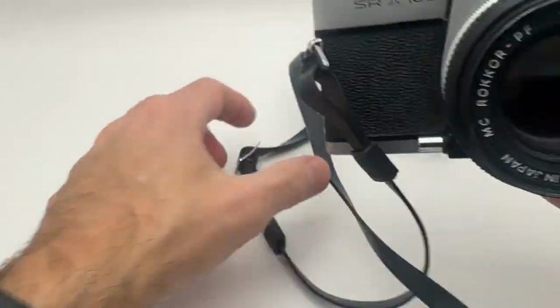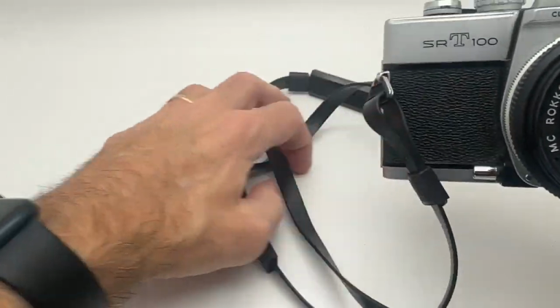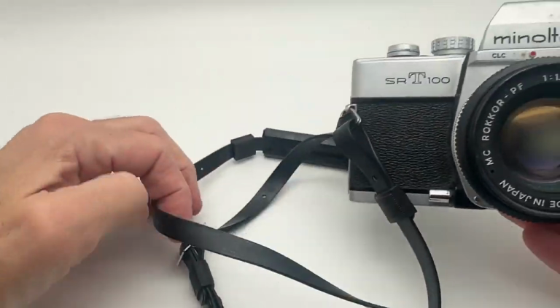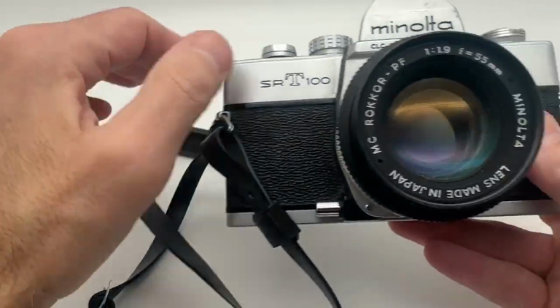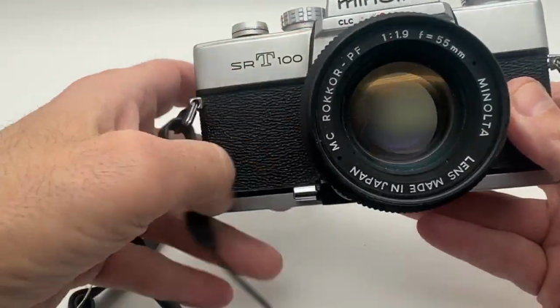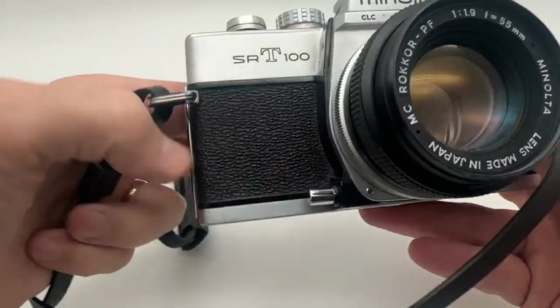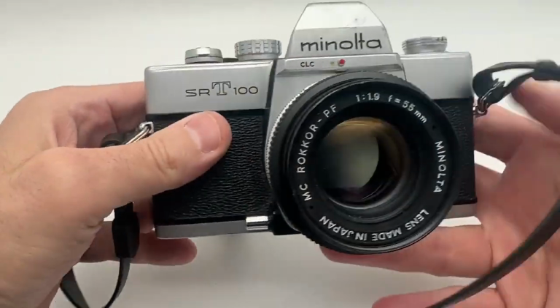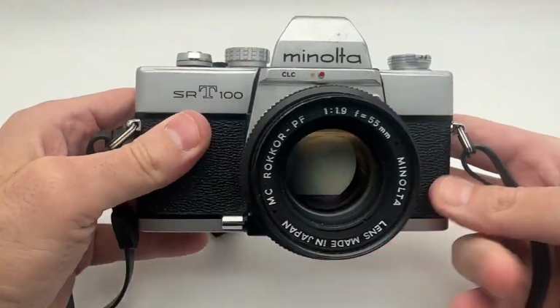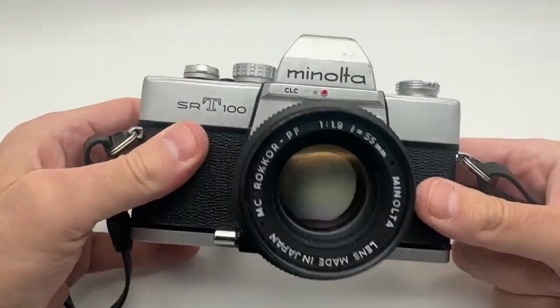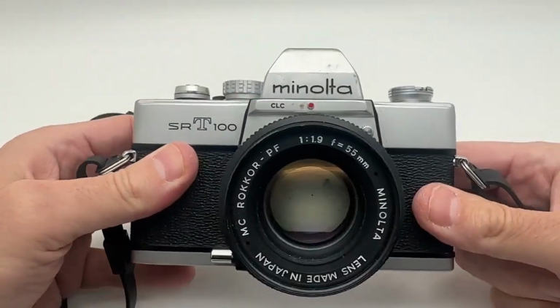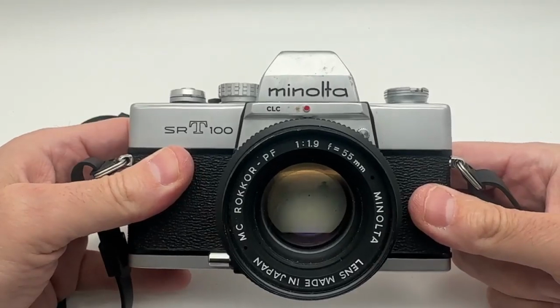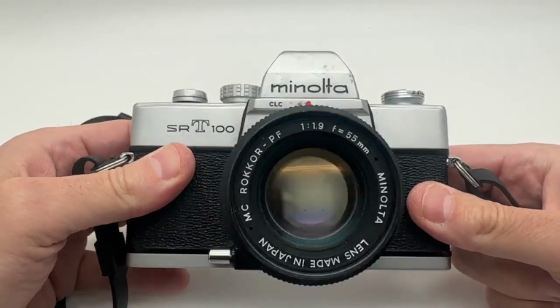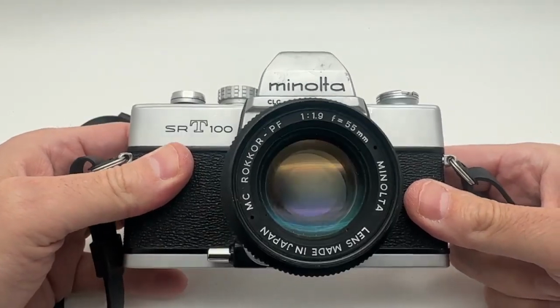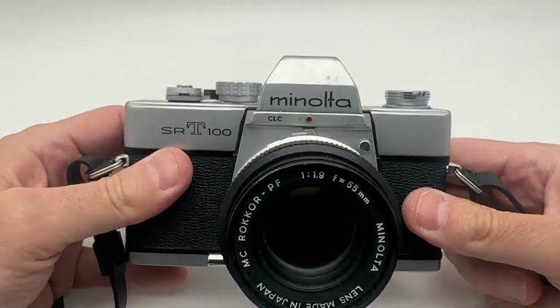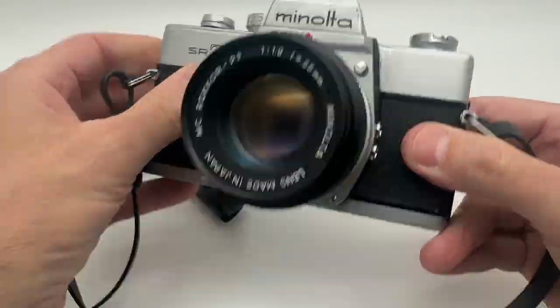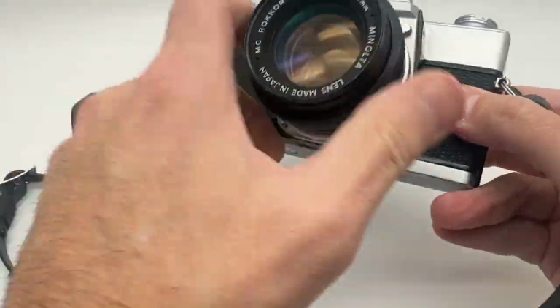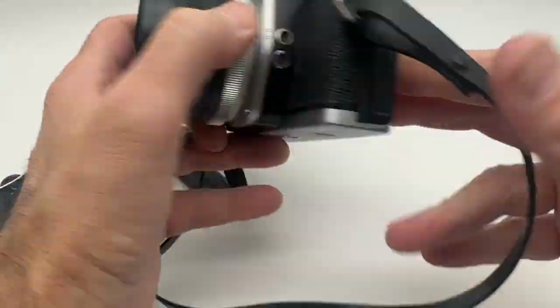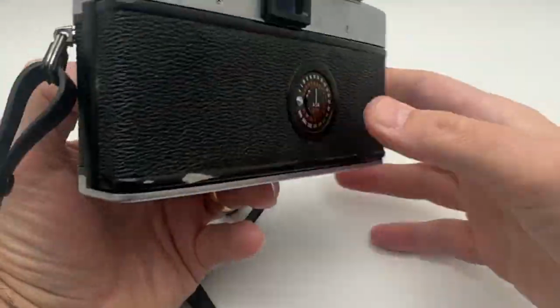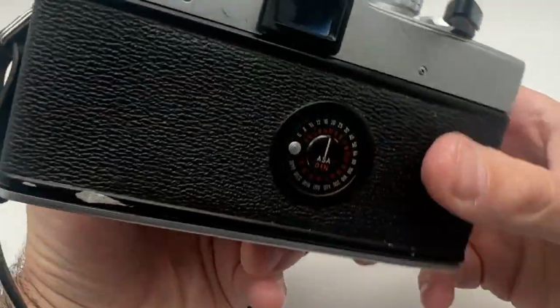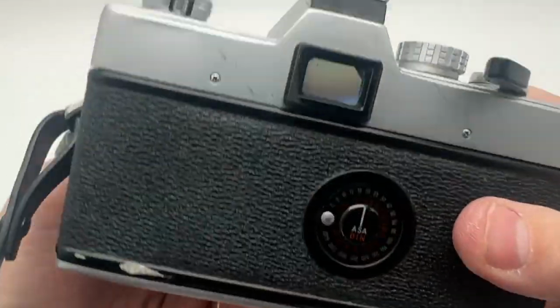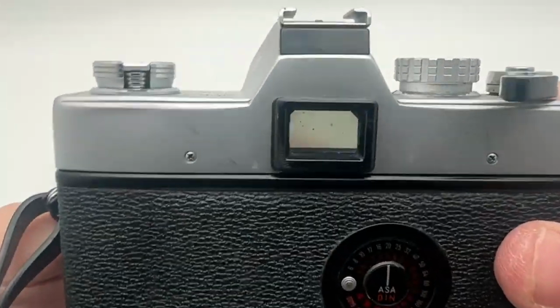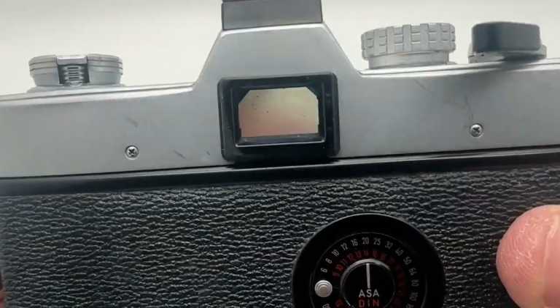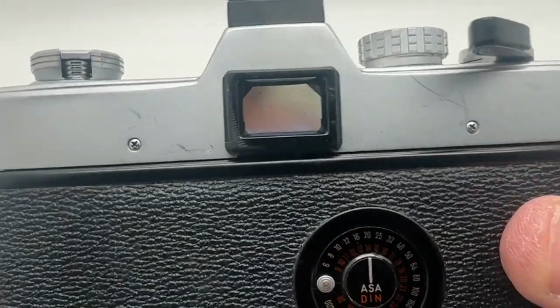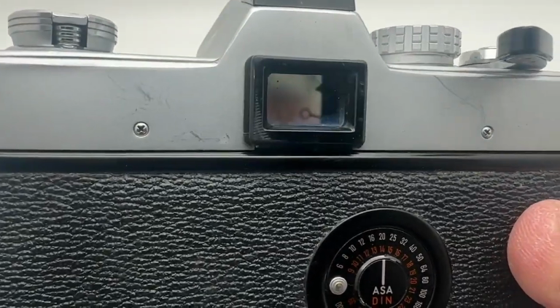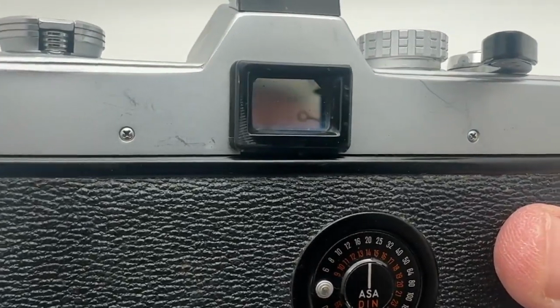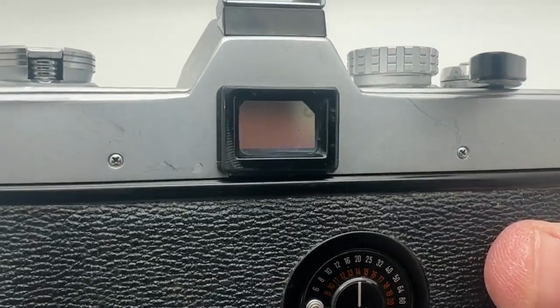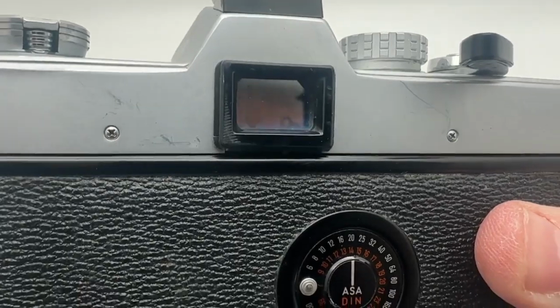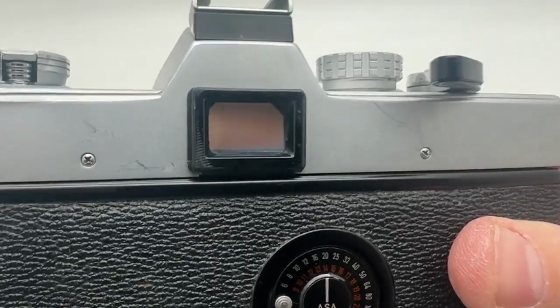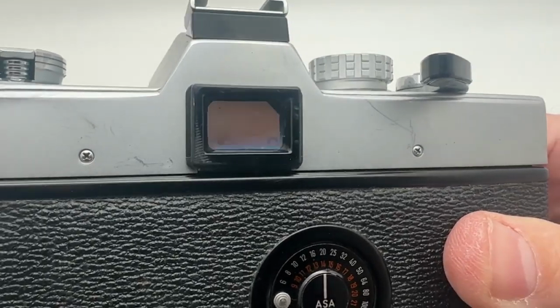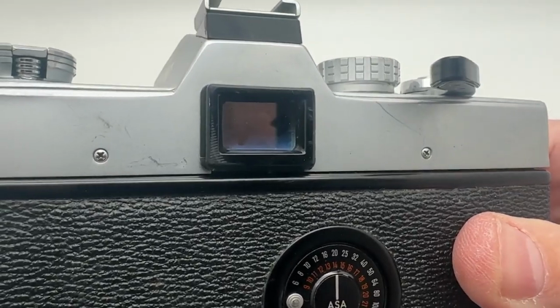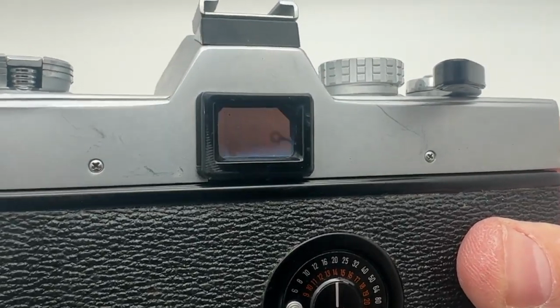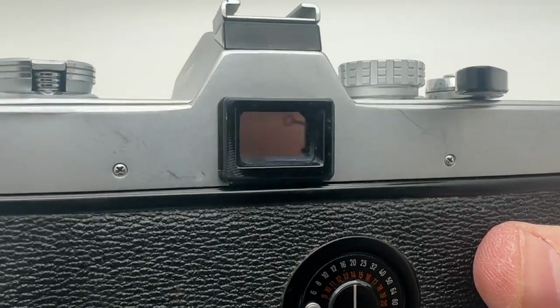This has a nice little strap on it. Here is the front — in very, very nice condition. You probably can't see inside, but you can probably see a little bit of the meter in there. It does work.